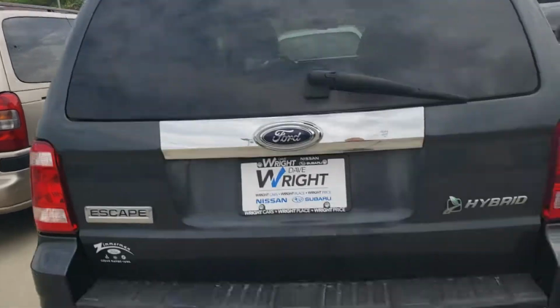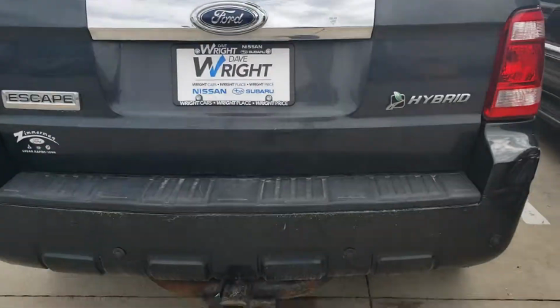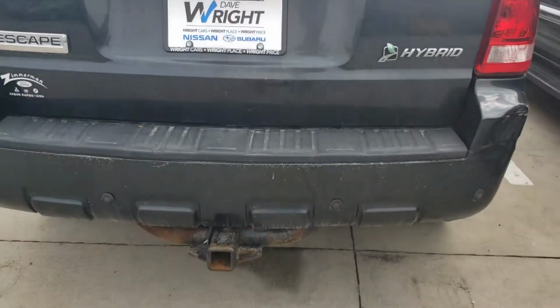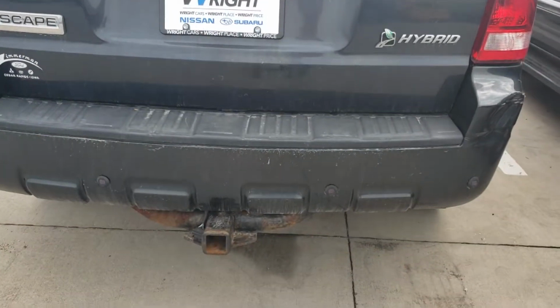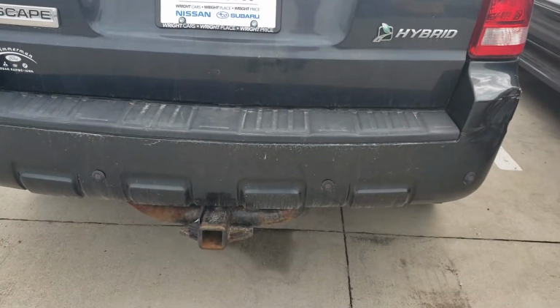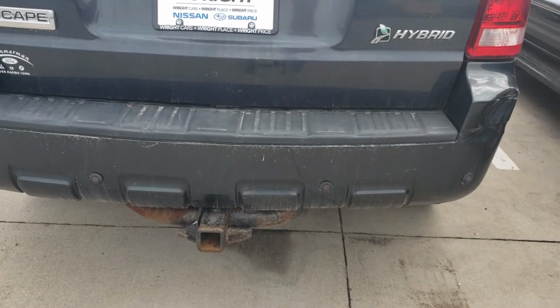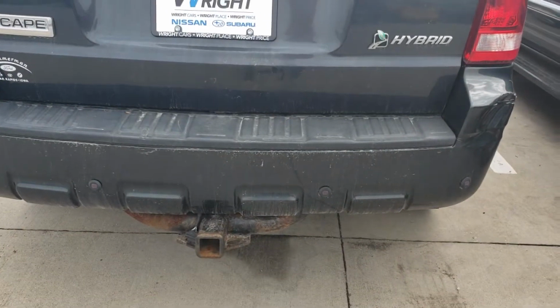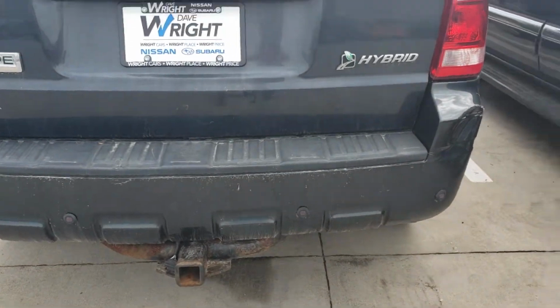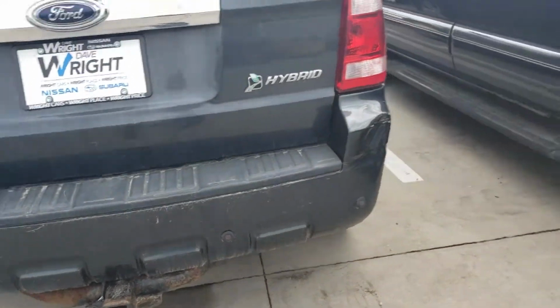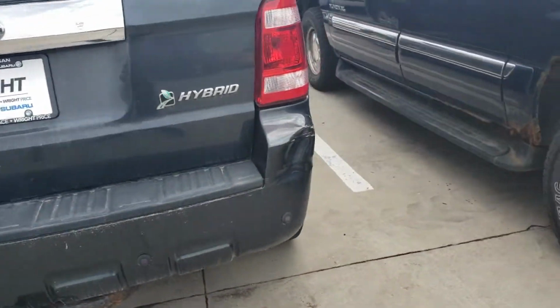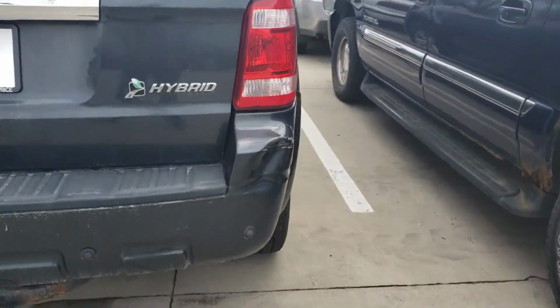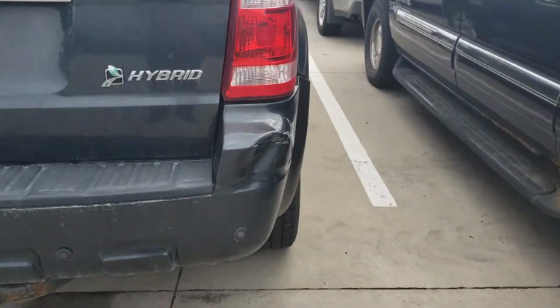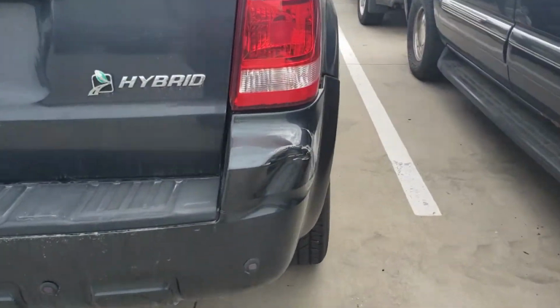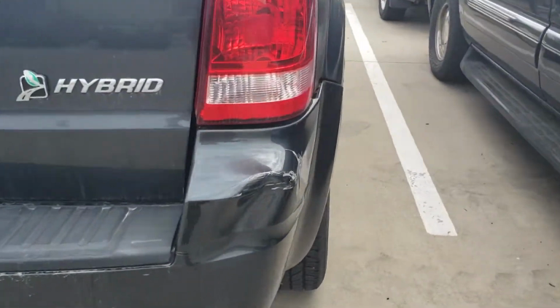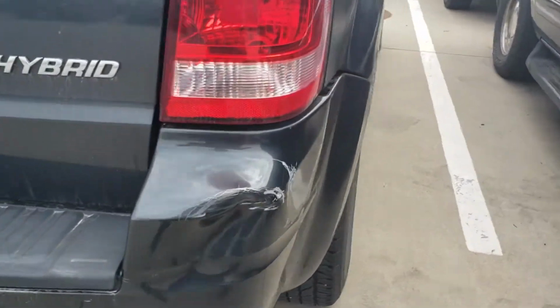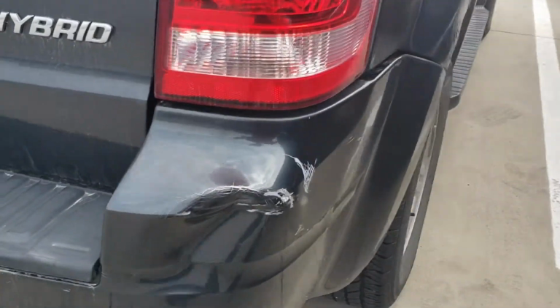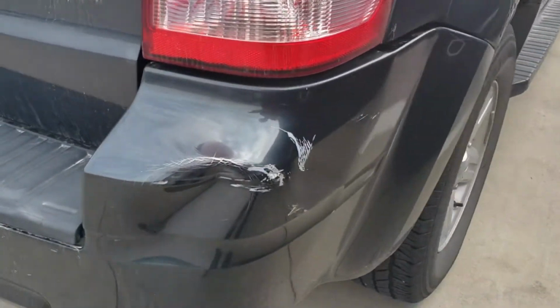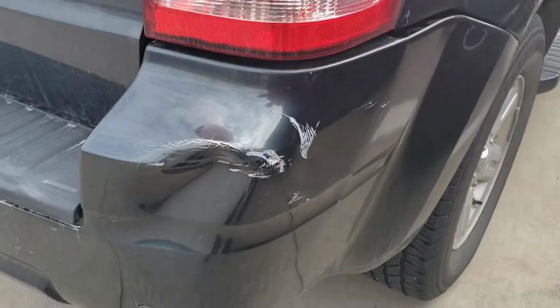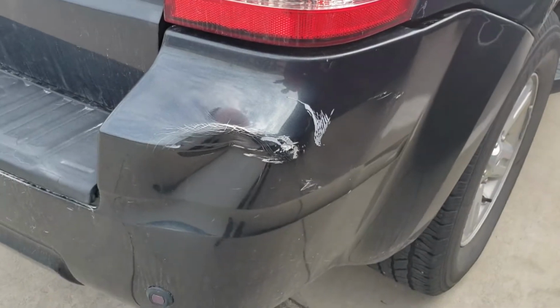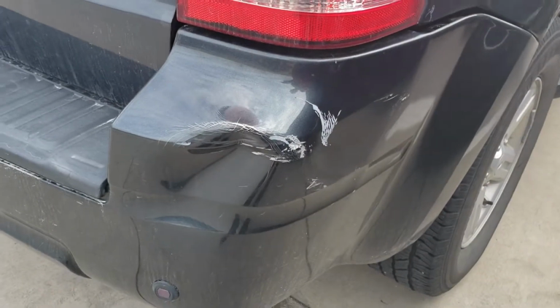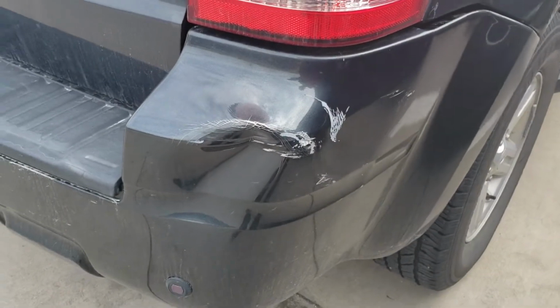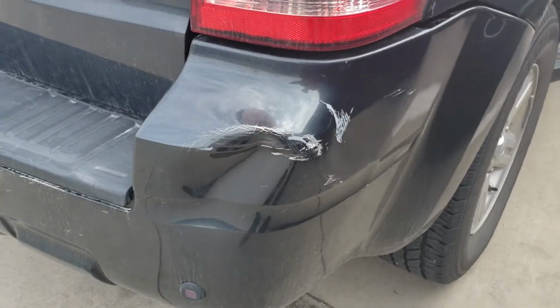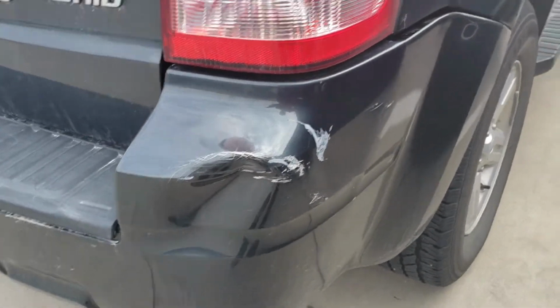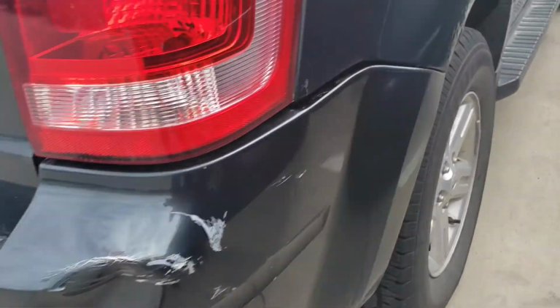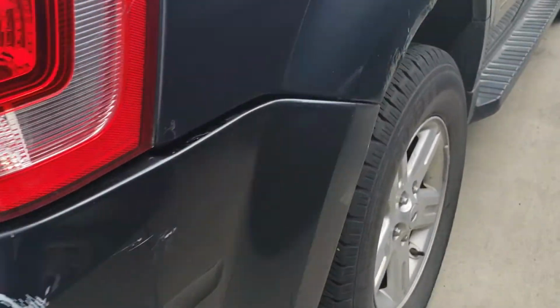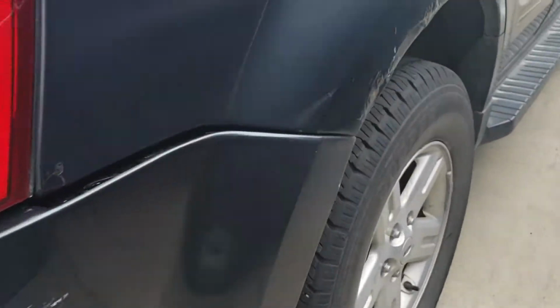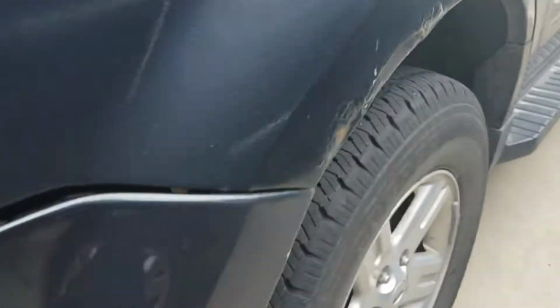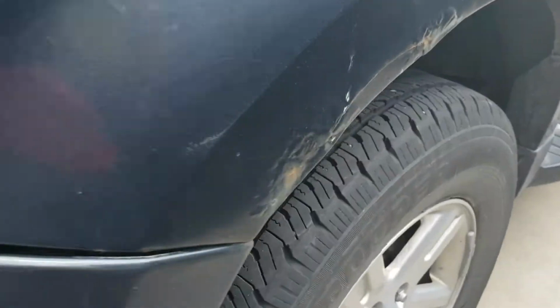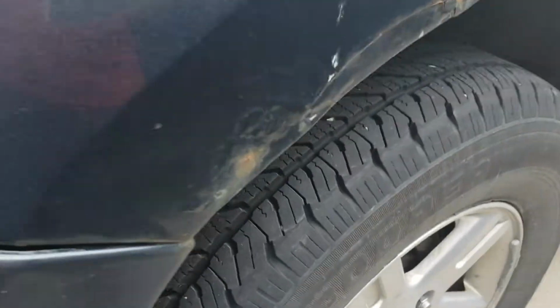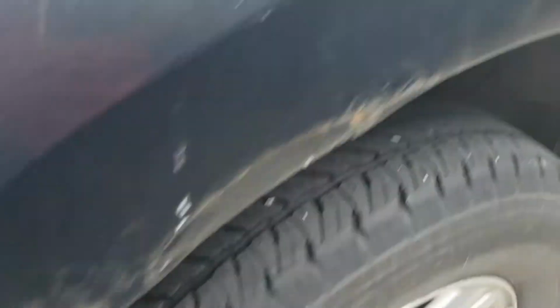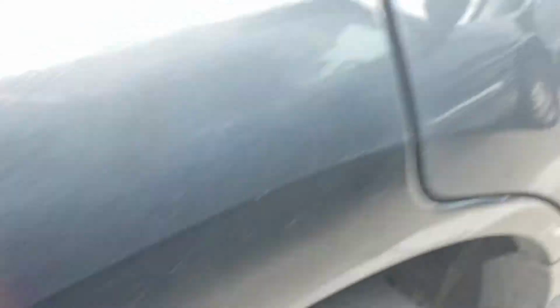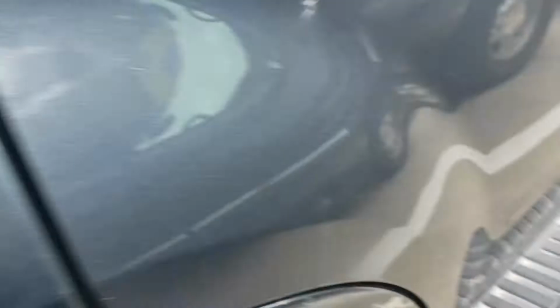And then it has a 2-inch hitch down there. There's some minor body damage — you can see it's got a dent in the bumper right there. And then there's some rust bubbling along the wheel wells.